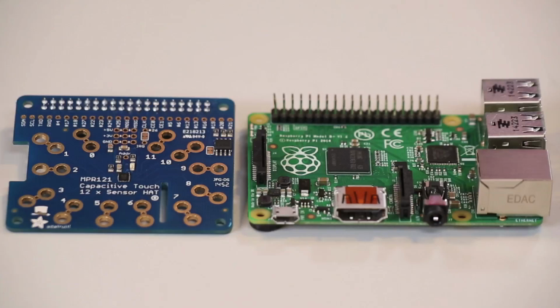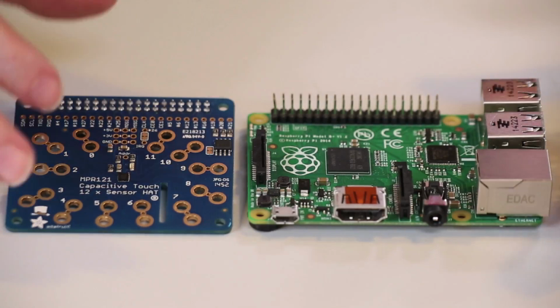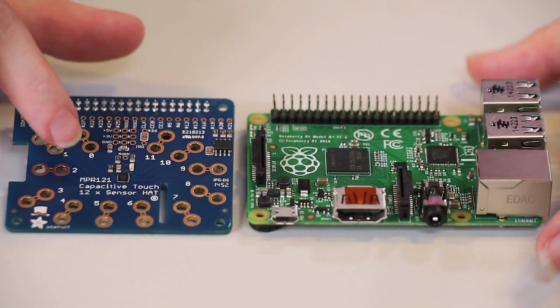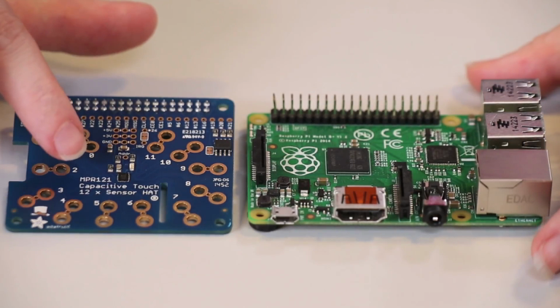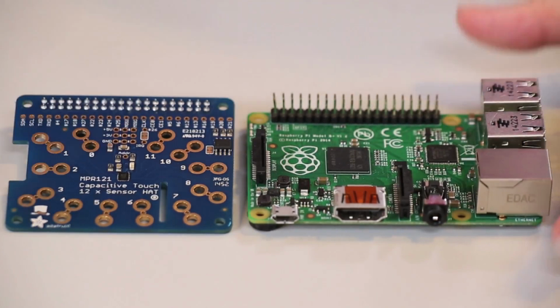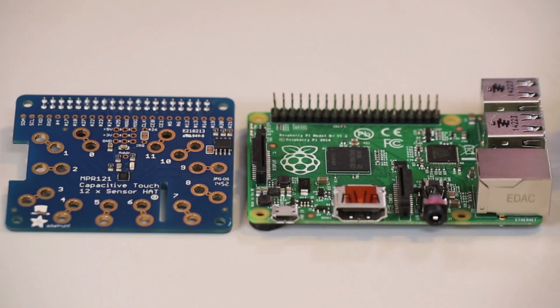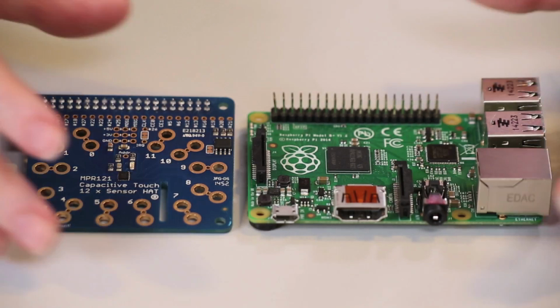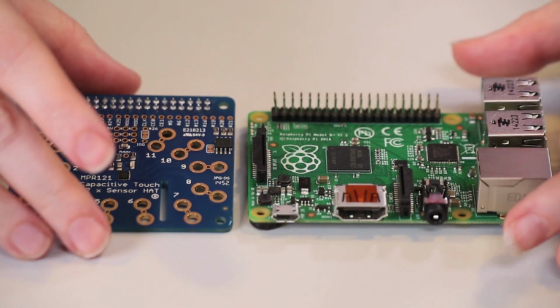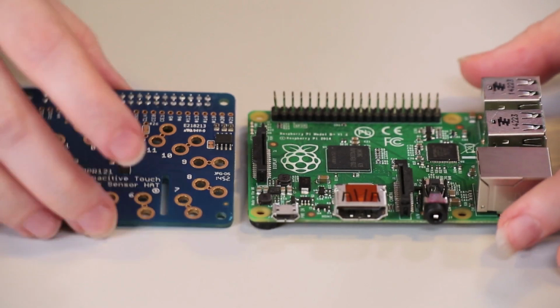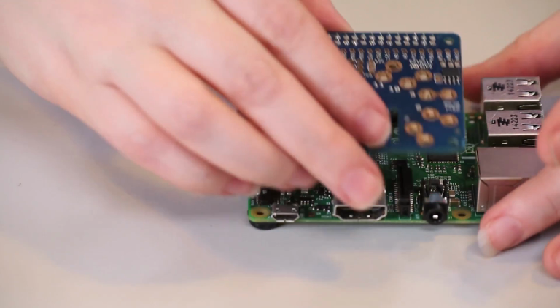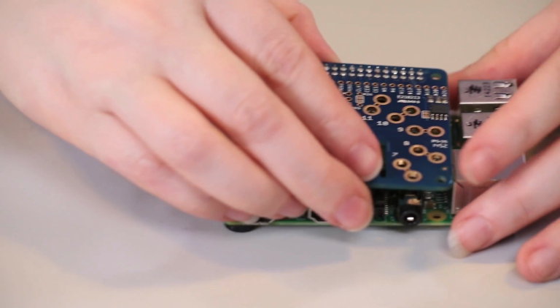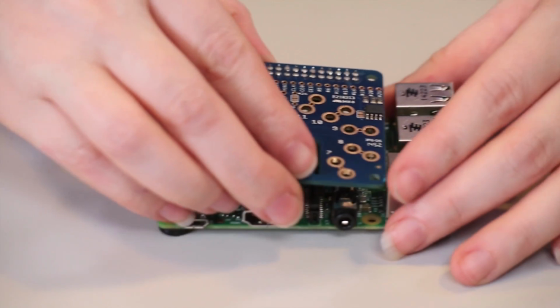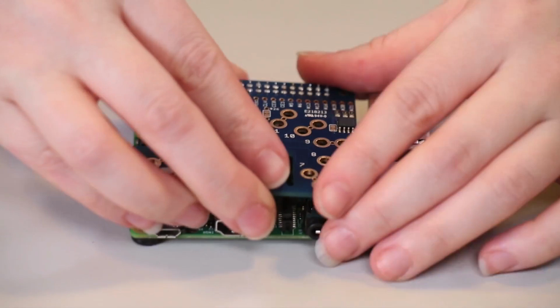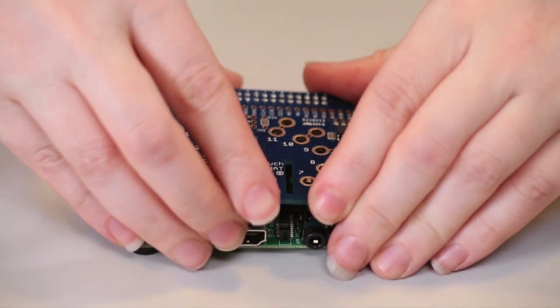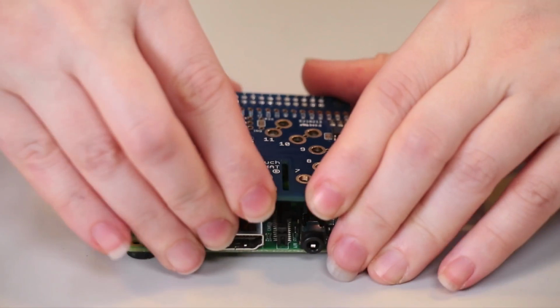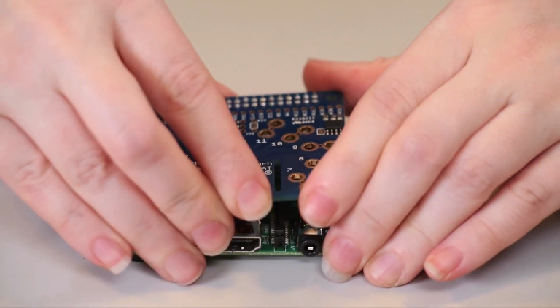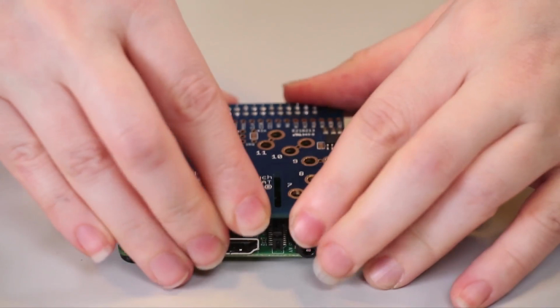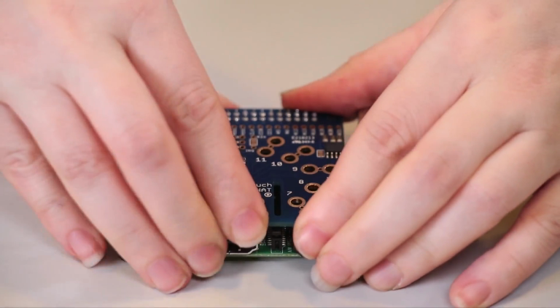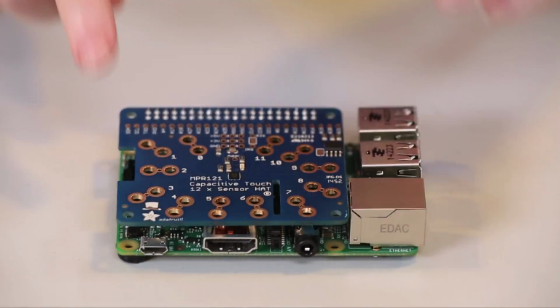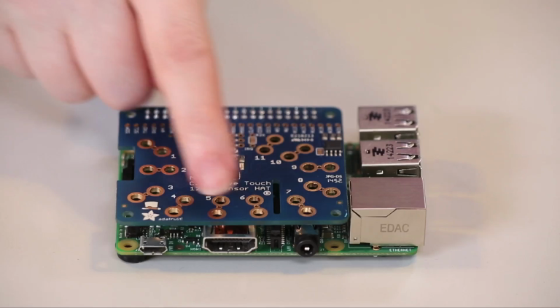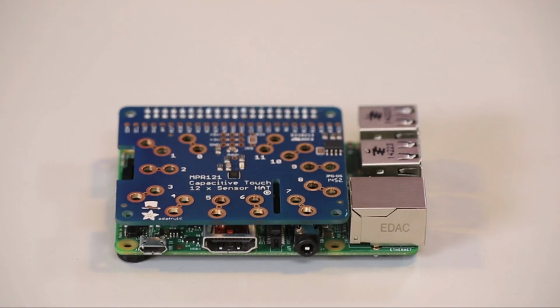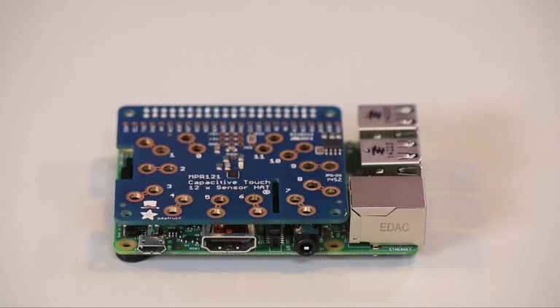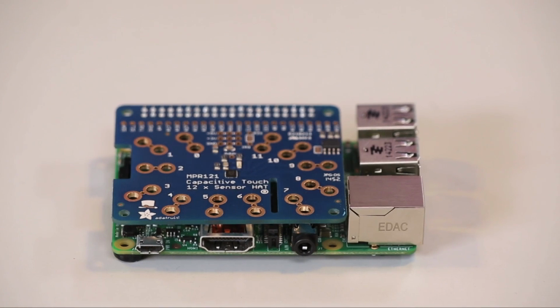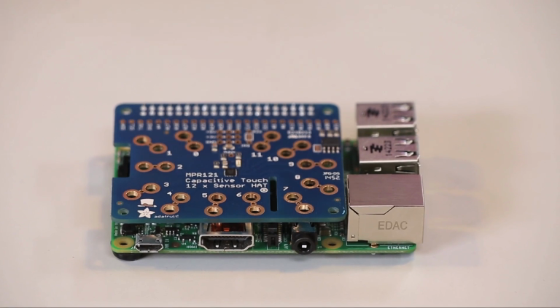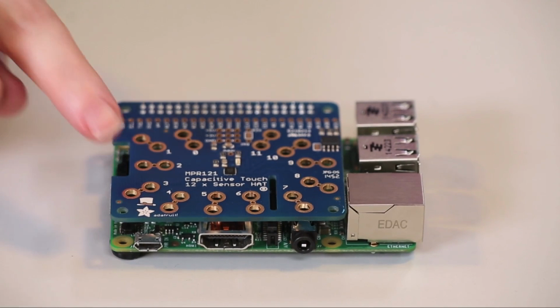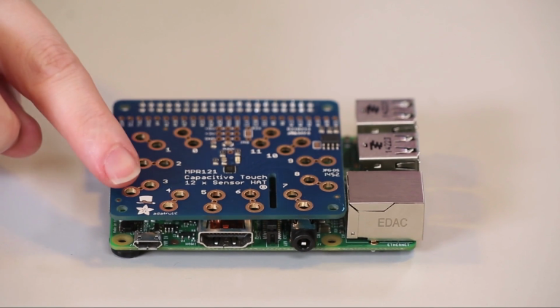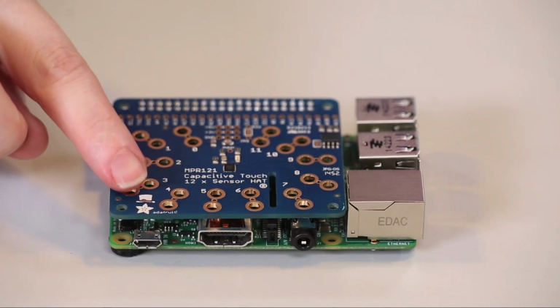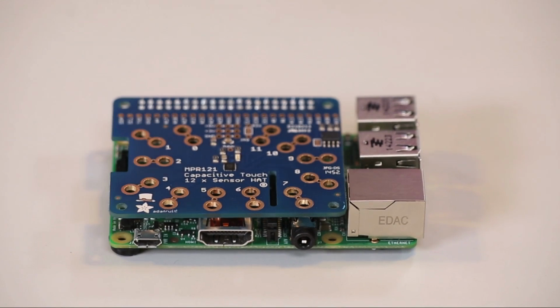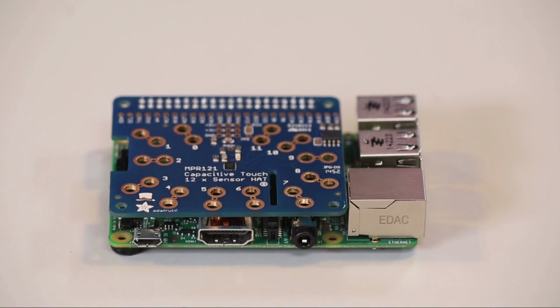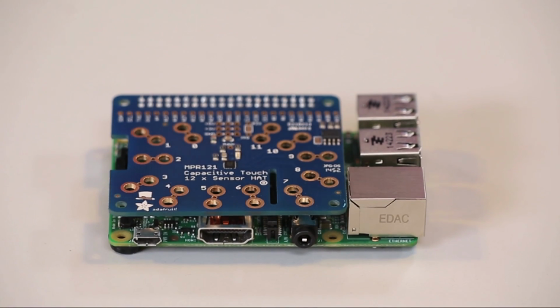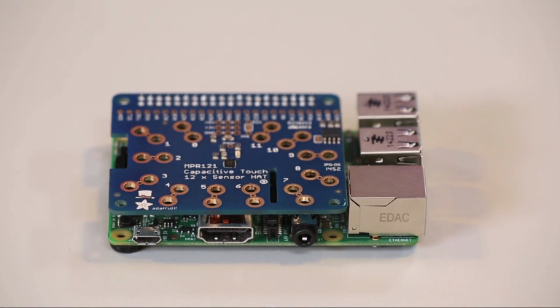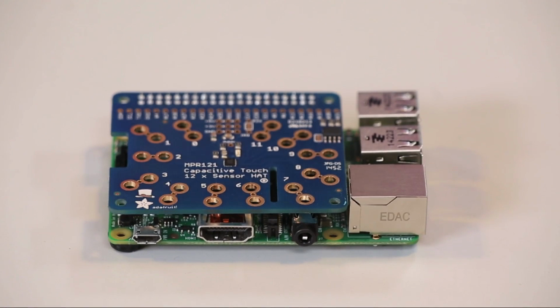Today we're going to be showing off the Adafruit capacitive touch sensor hat. When plugged into a Raspberry Pi, this adds 12 channels of capacitive touch sensing. That means that it can detect when a person or animal has touched one of the contacts.